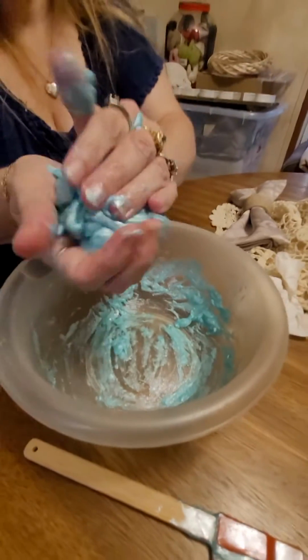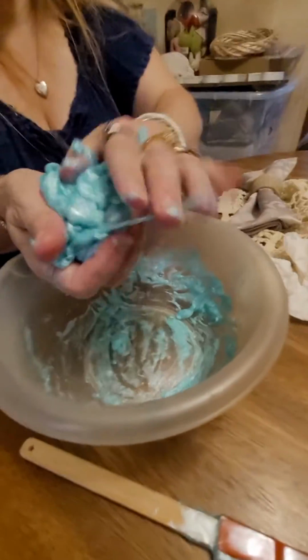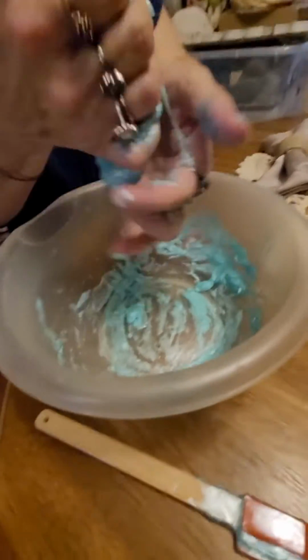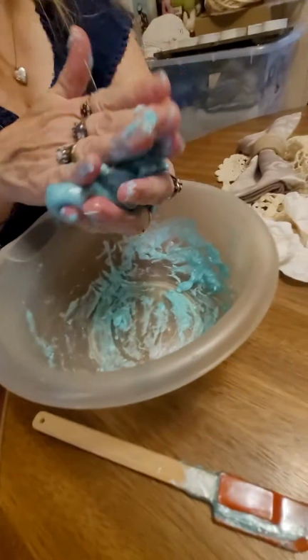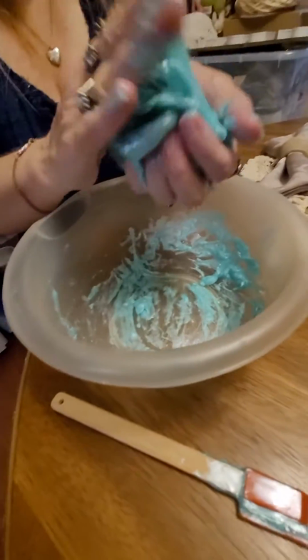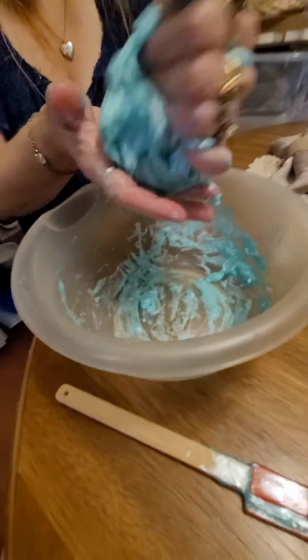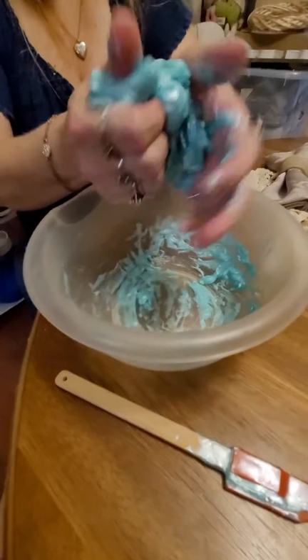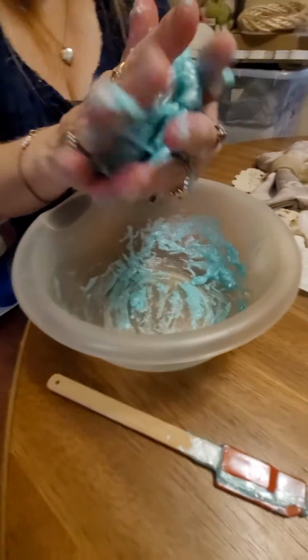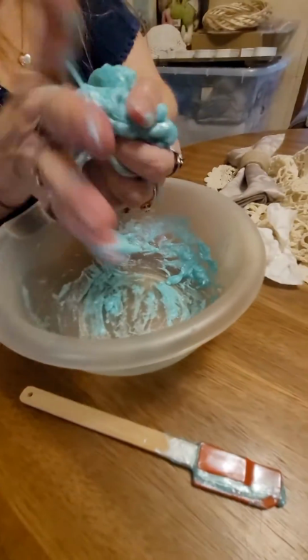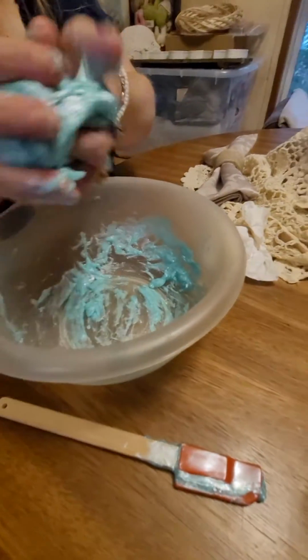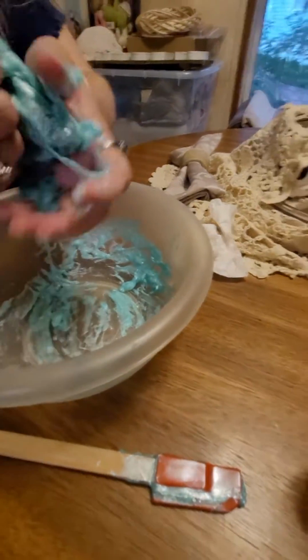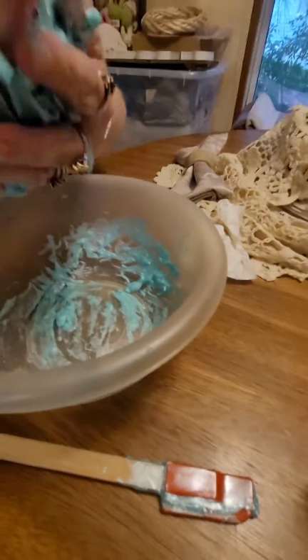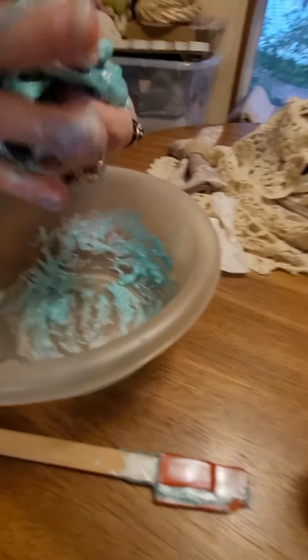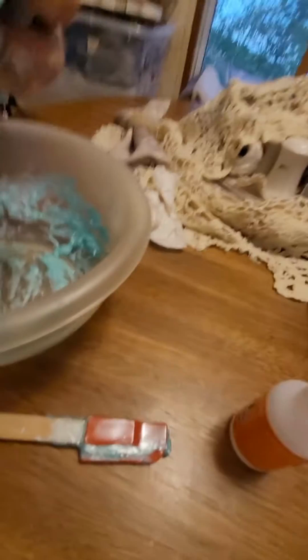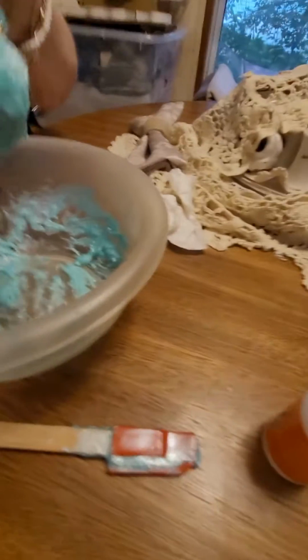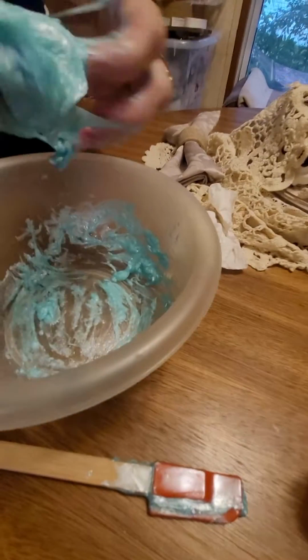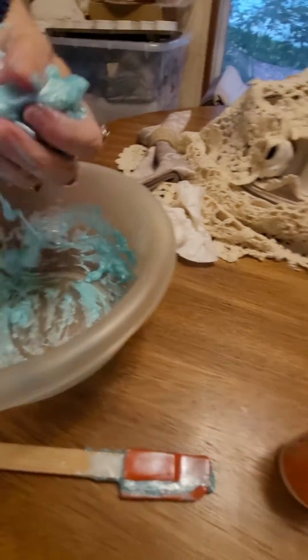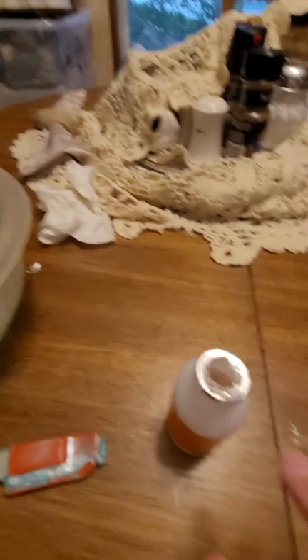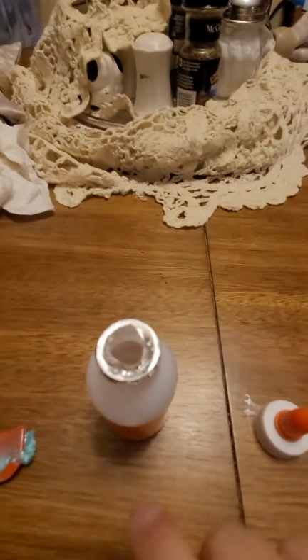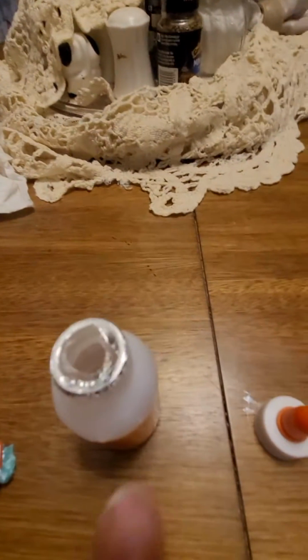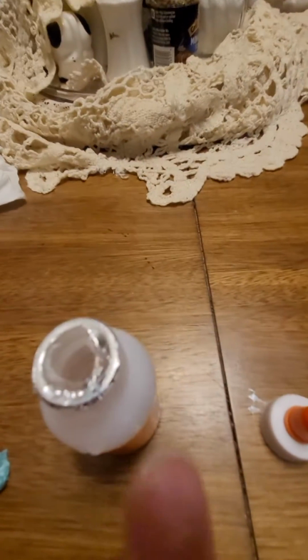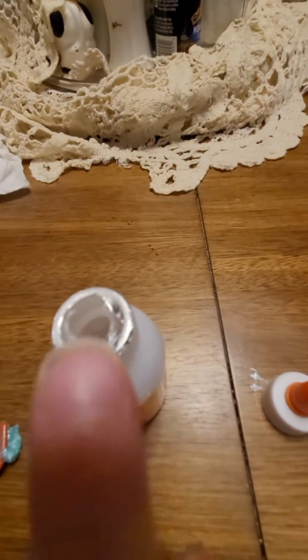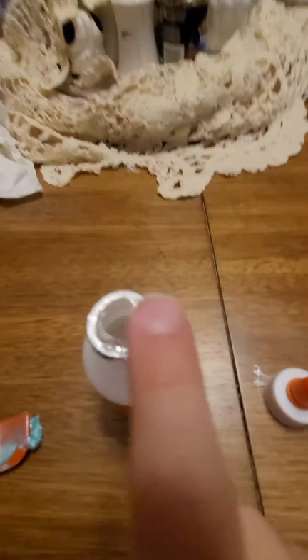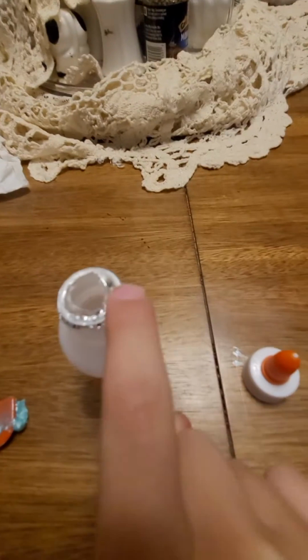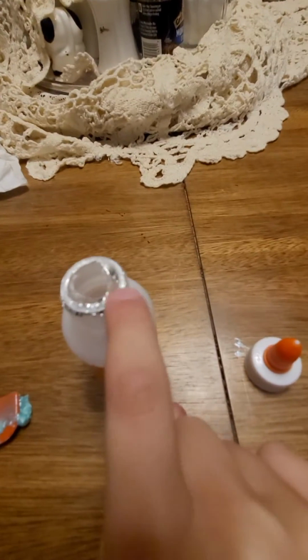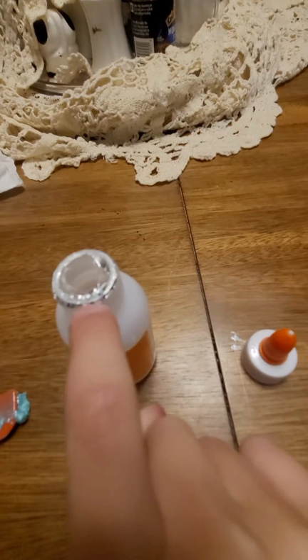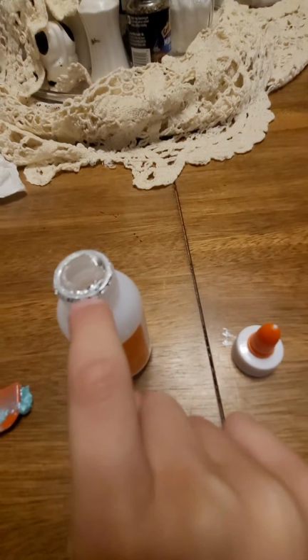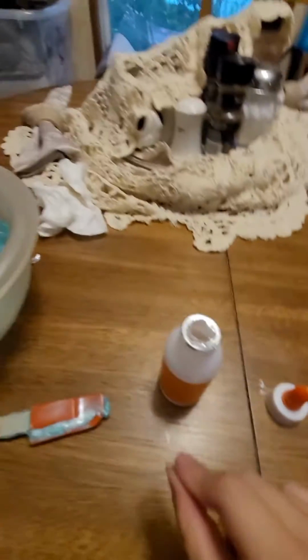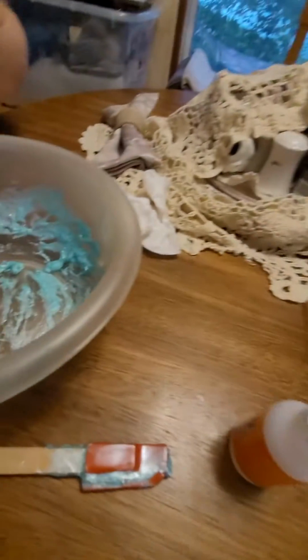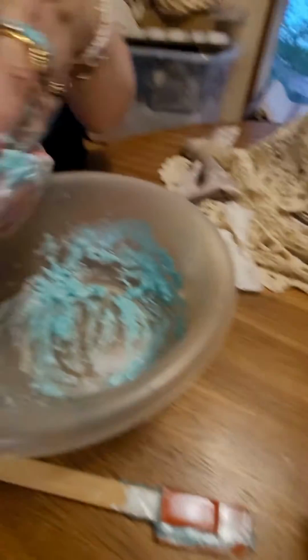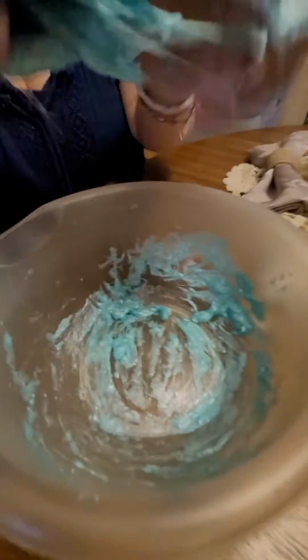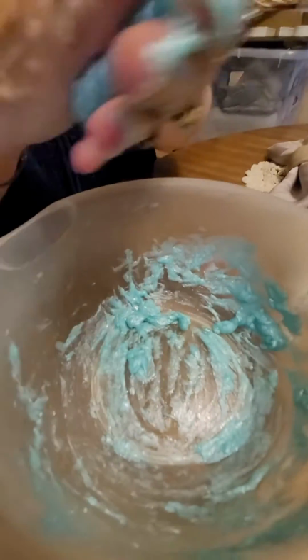Do you think maybe we should have shook the bottle? Do you think that was the problem? I think we did have to. I think we had to shake this too — I don't think we shook the bottle because this is awful terrible. I hope it gets better.